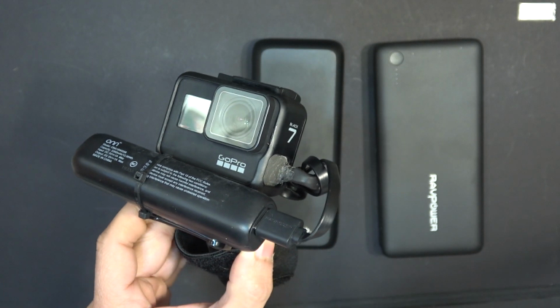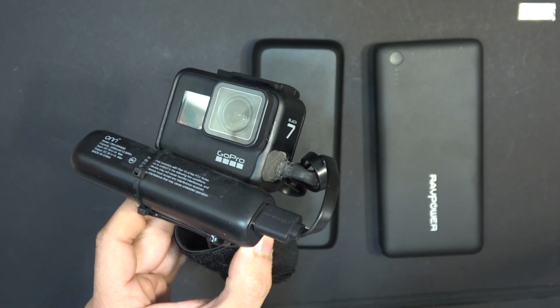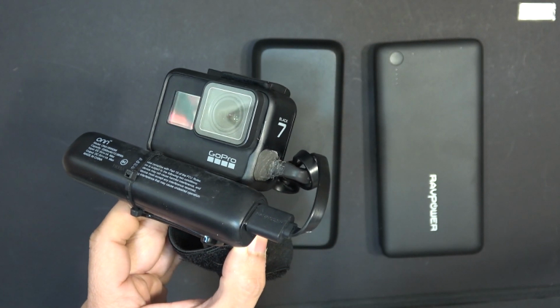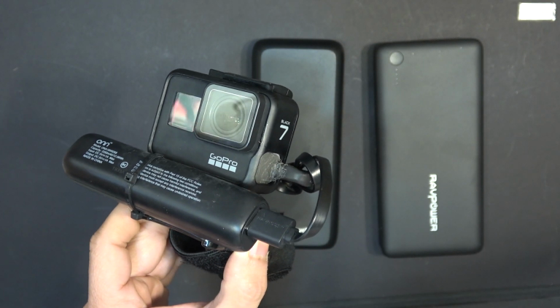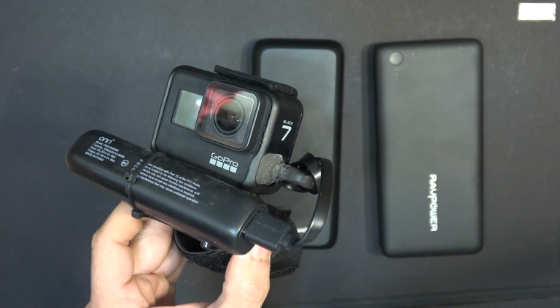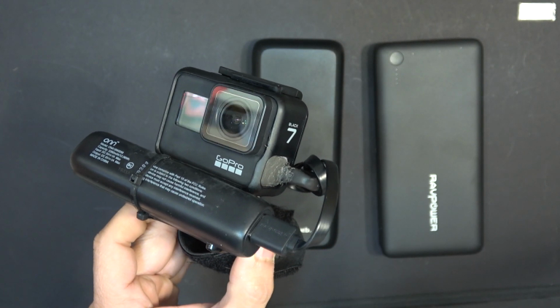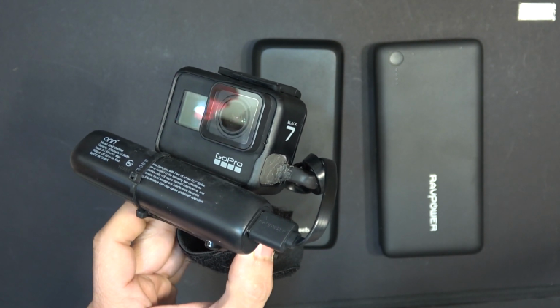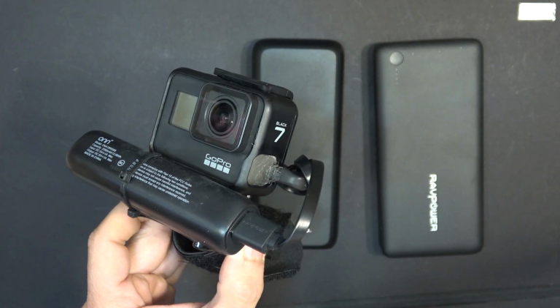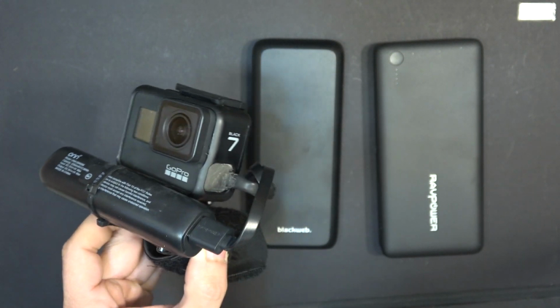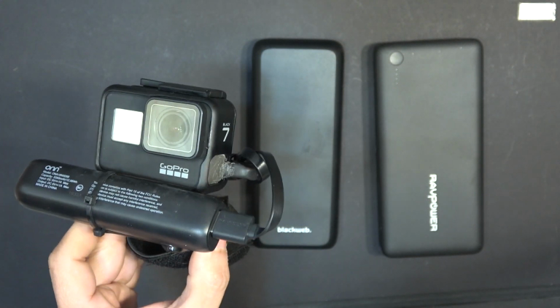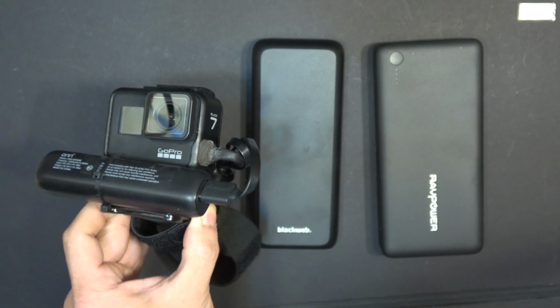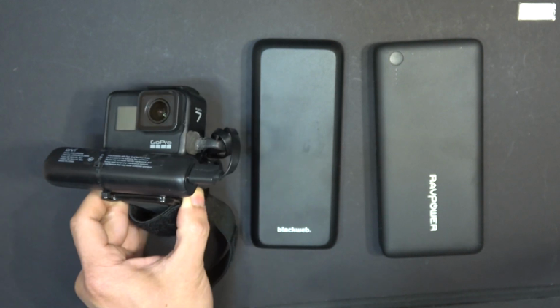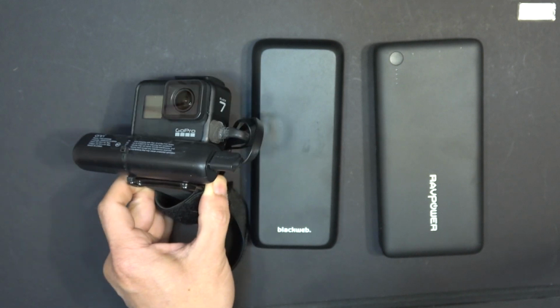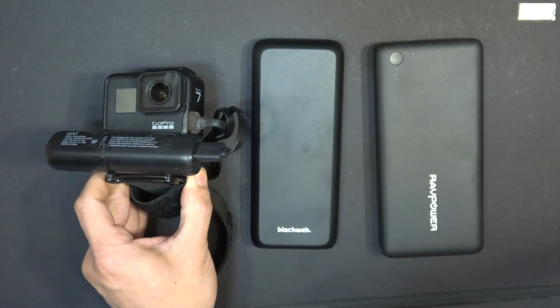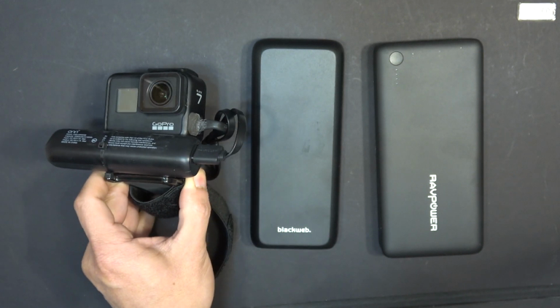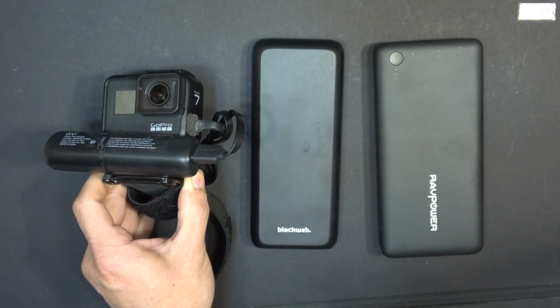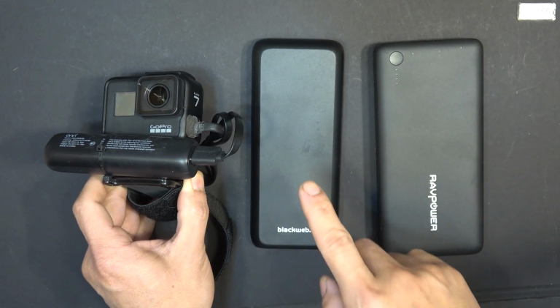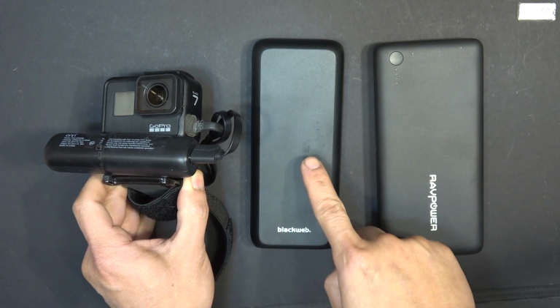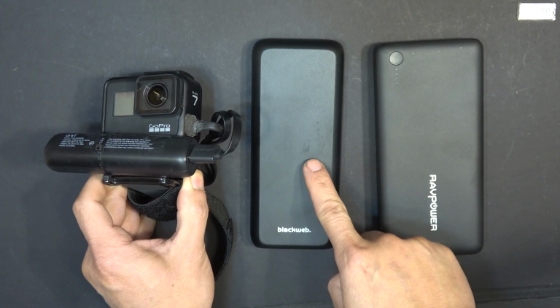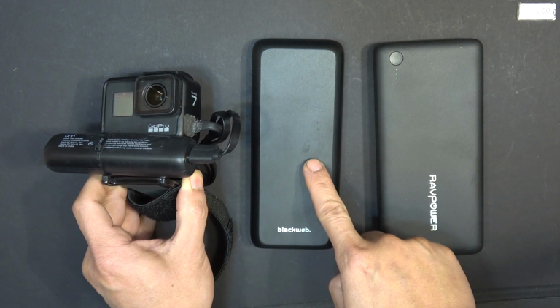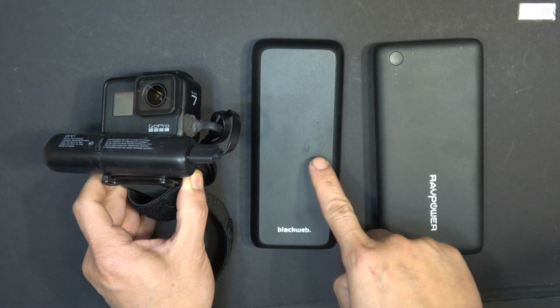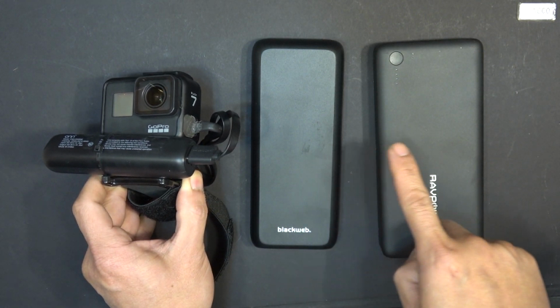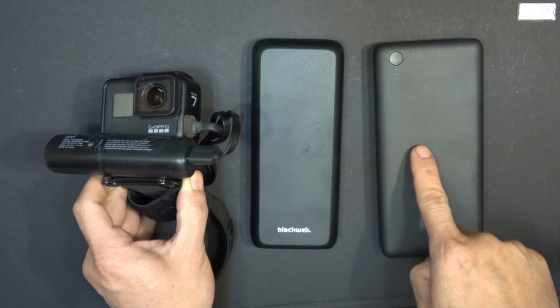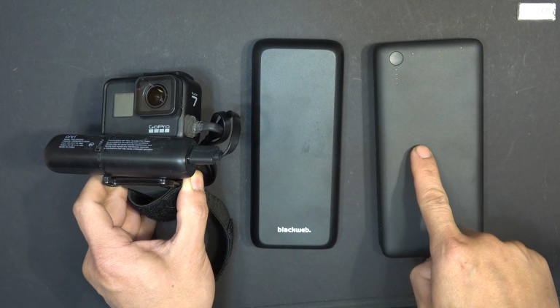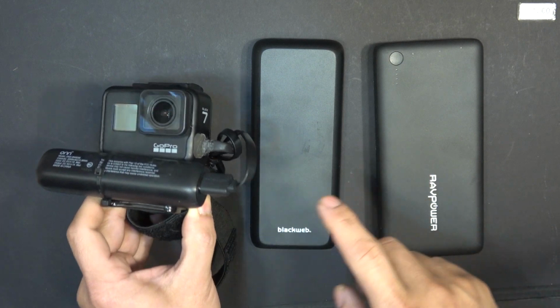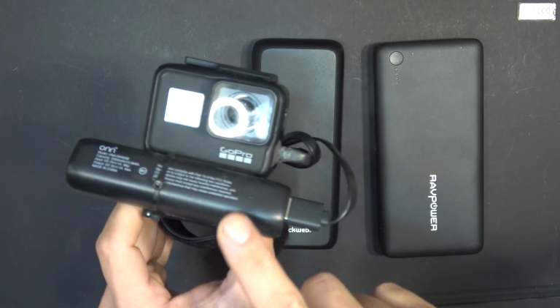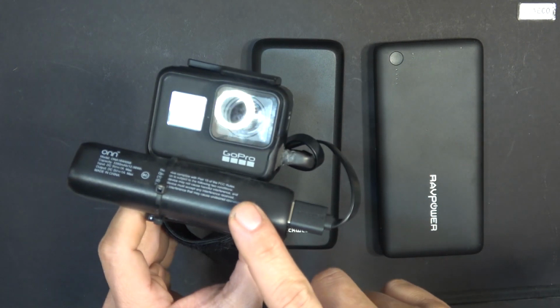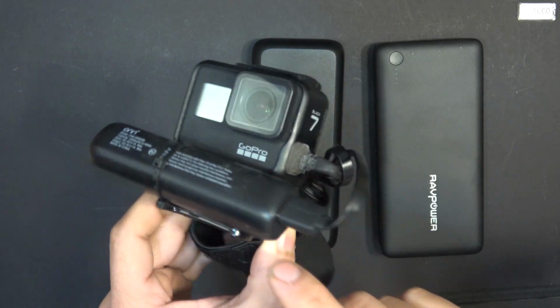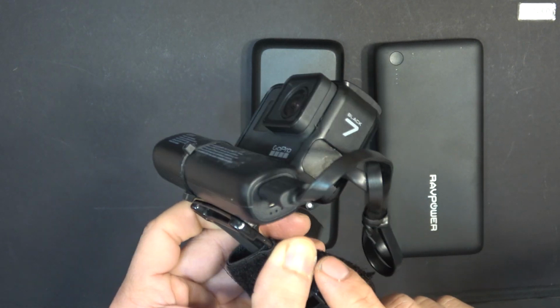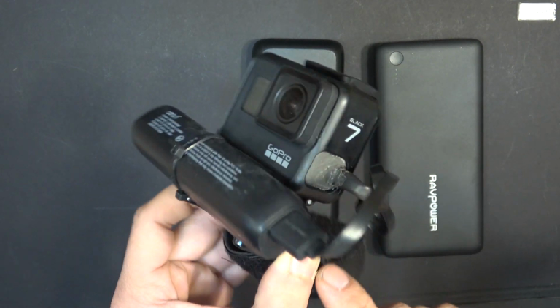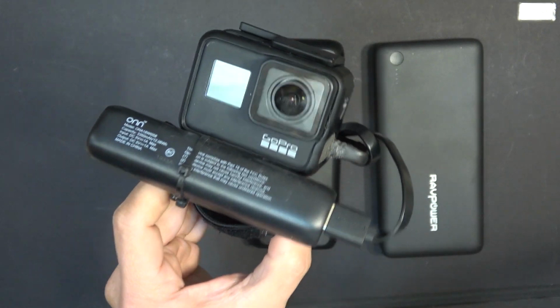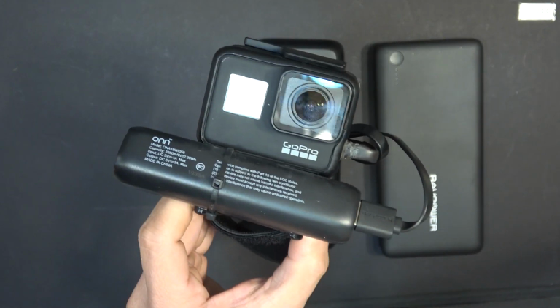Say if you just want to record timelapse, you're stationary and not moving anywhere — you can install a bigger battery for a longer runtime. But if you're mobile, you can just swap out a smaller battery and off you go.